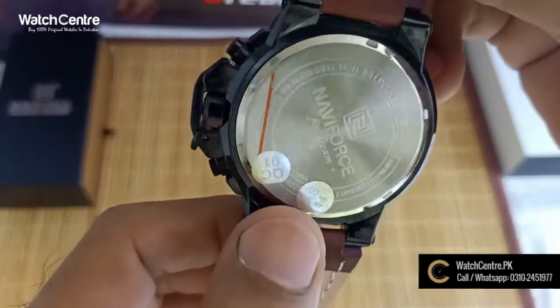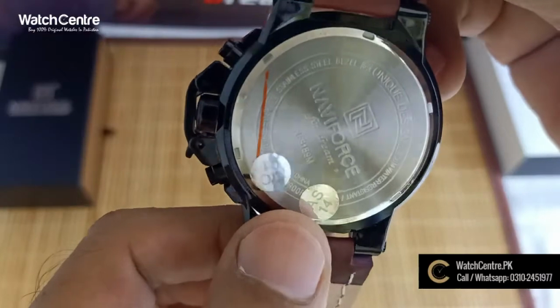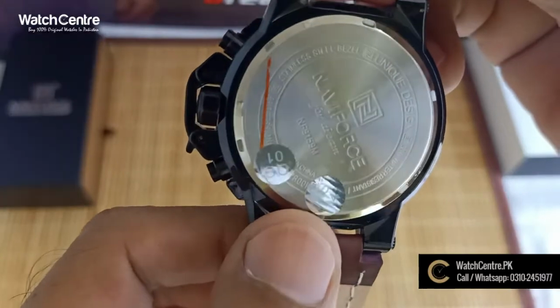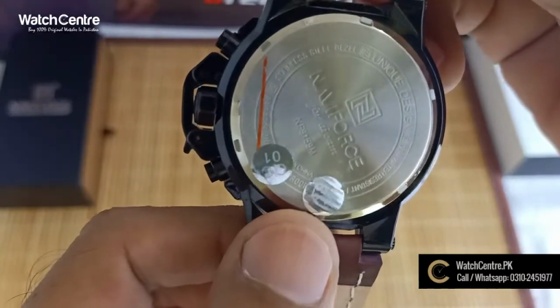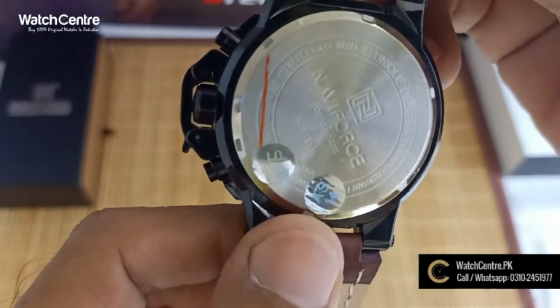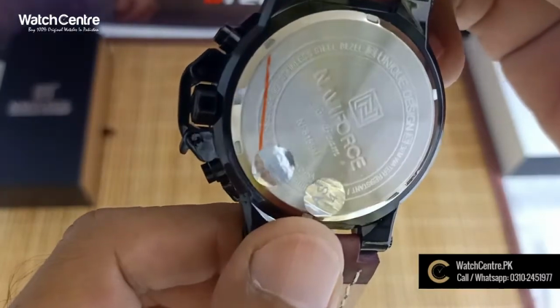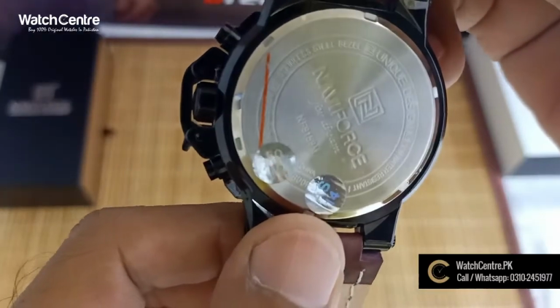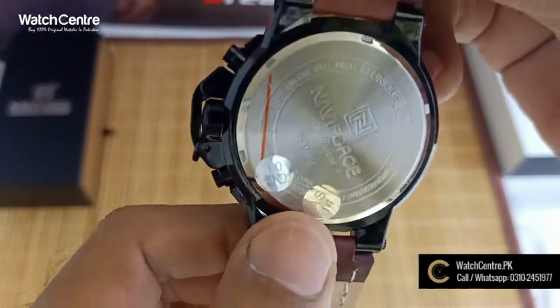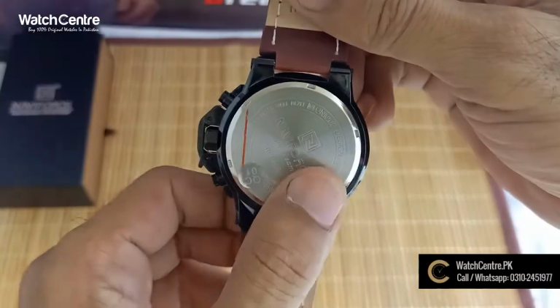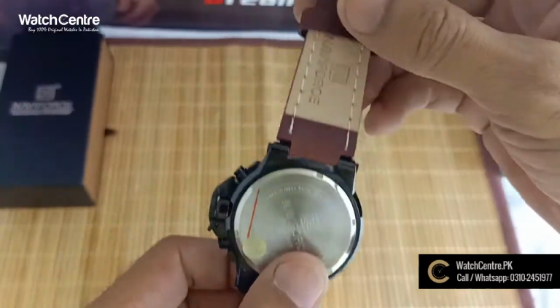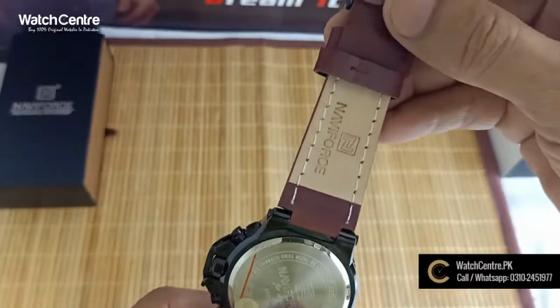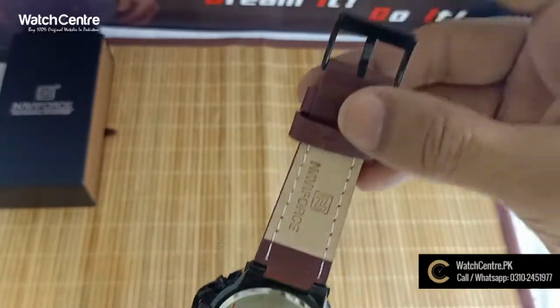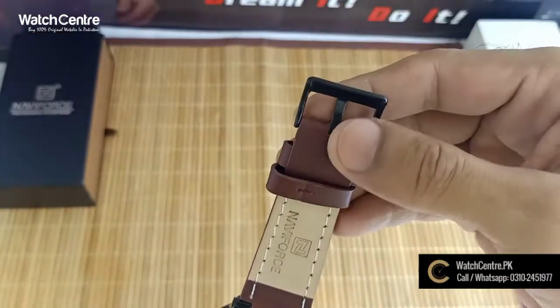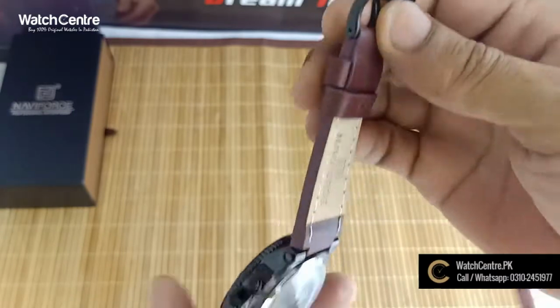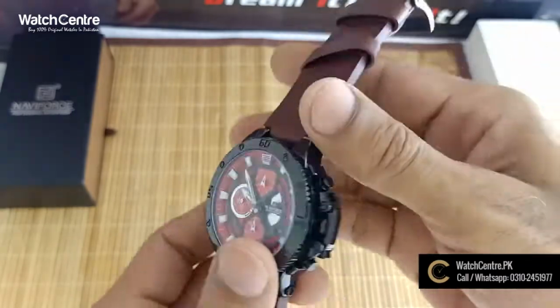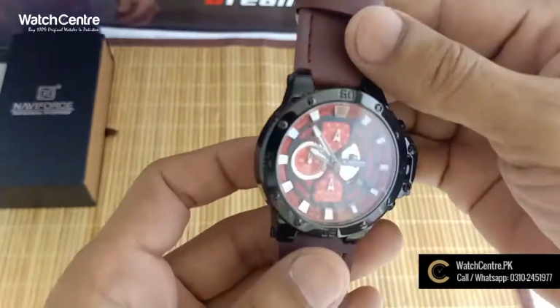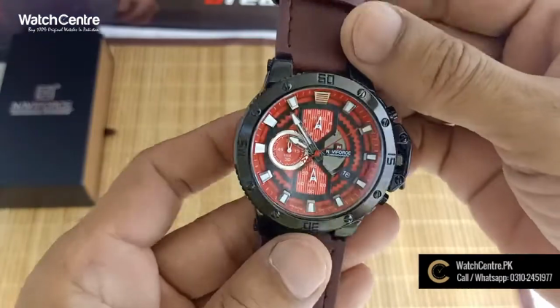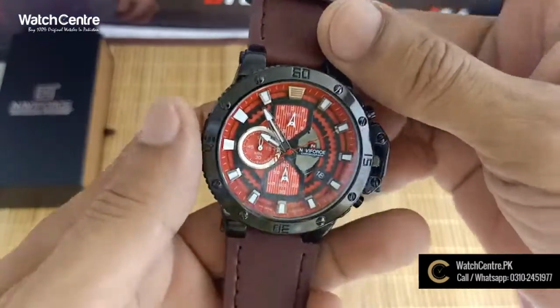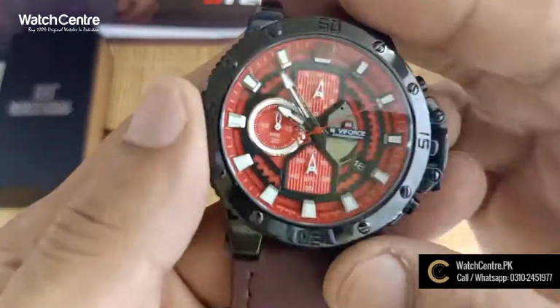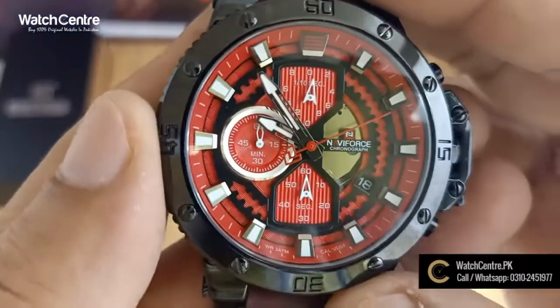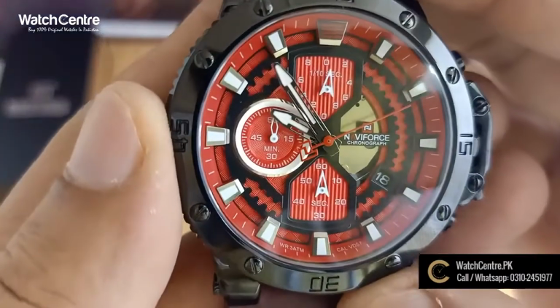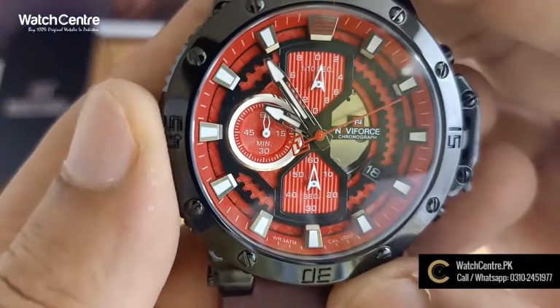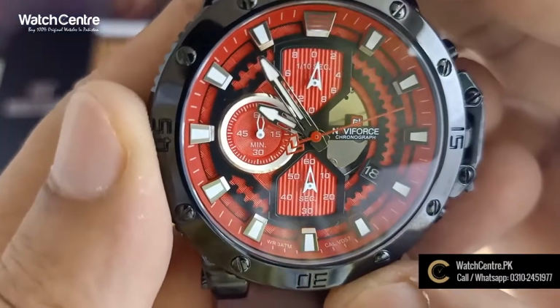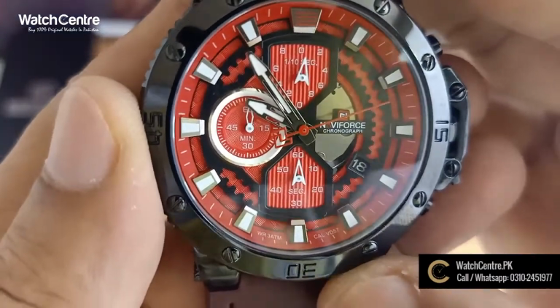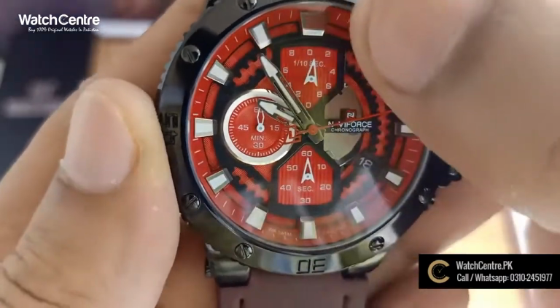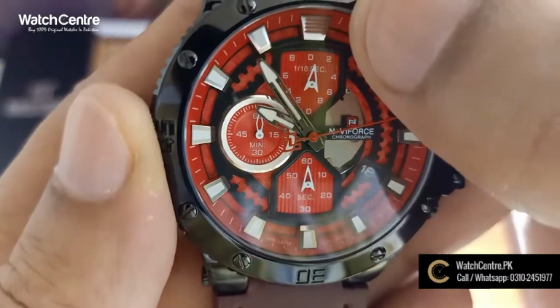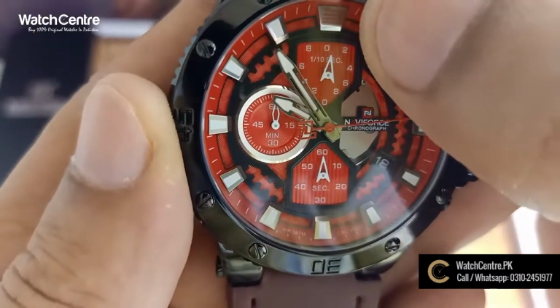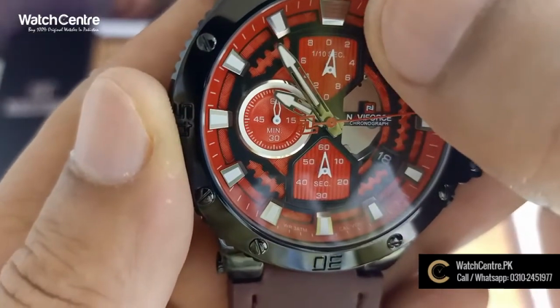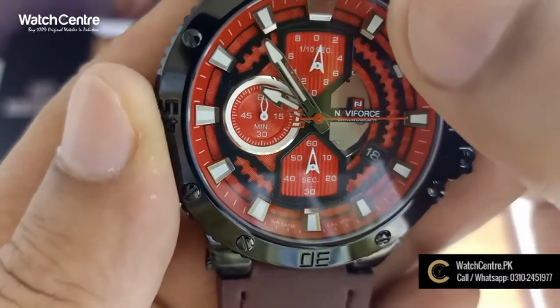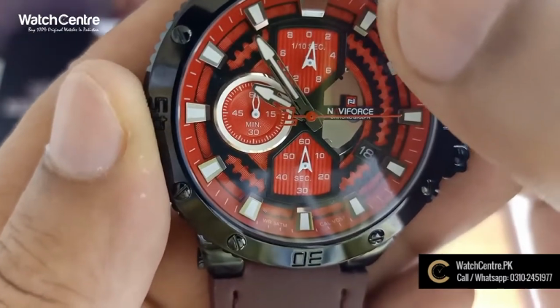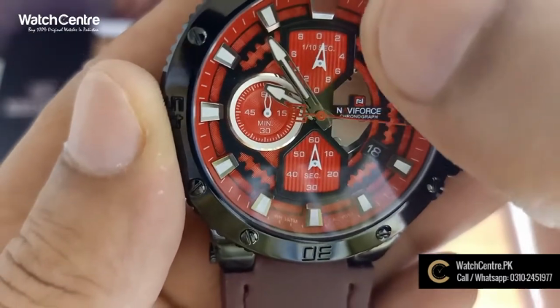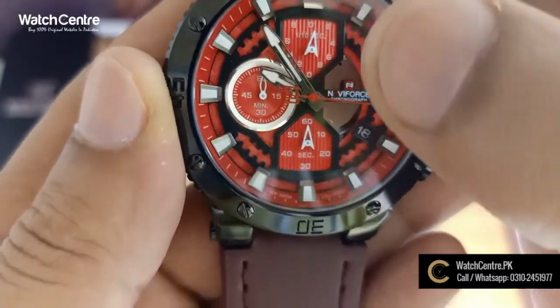This is model 9159. This is a New Force original watch. This is a chronograph watch with a millisecond function.